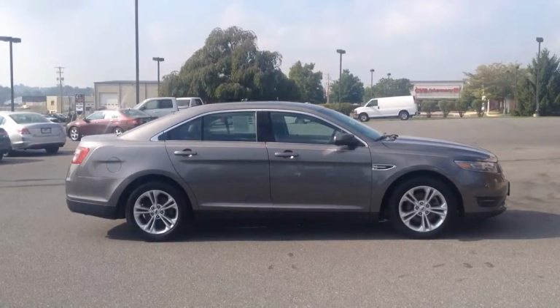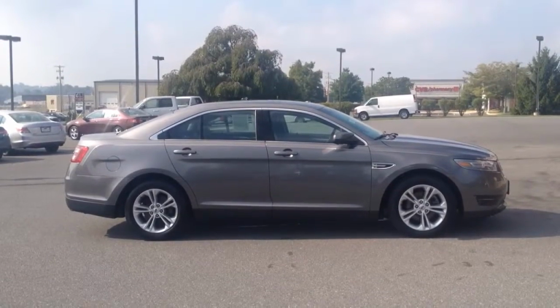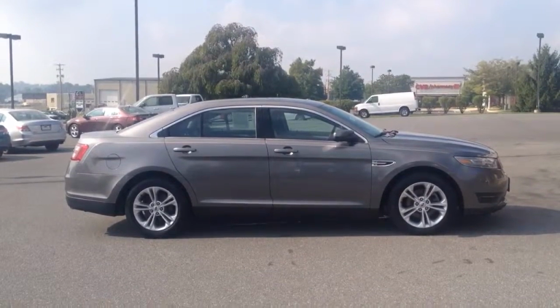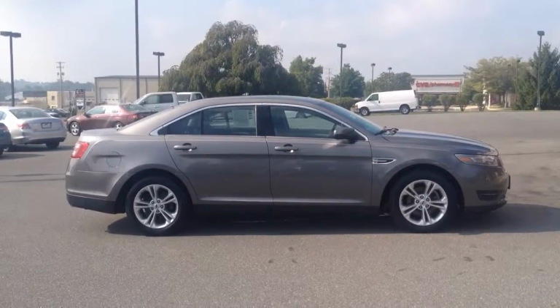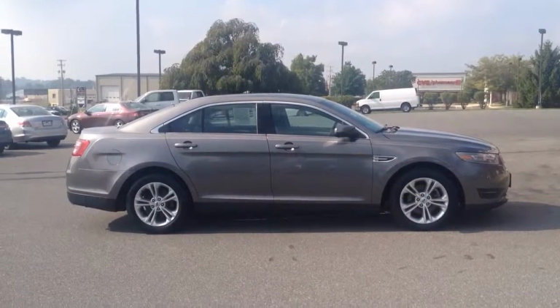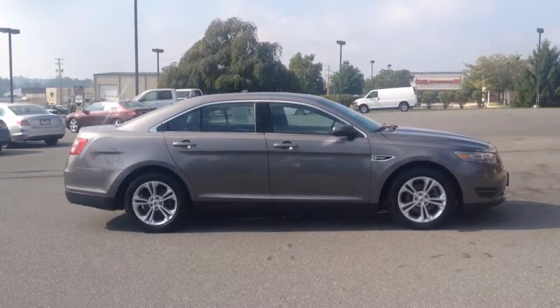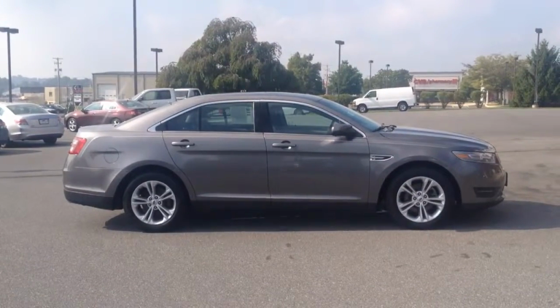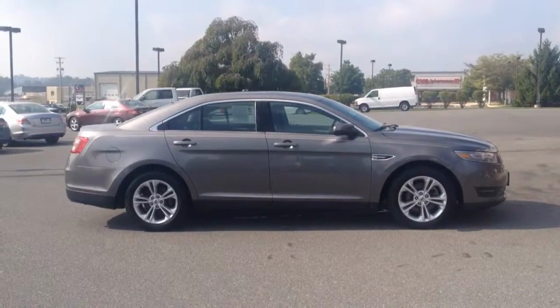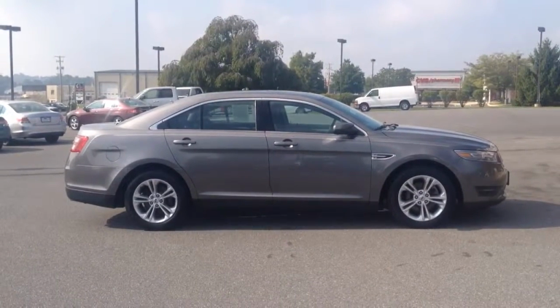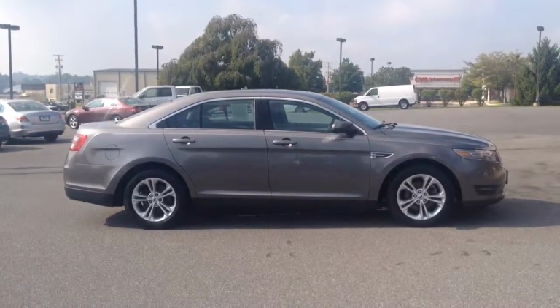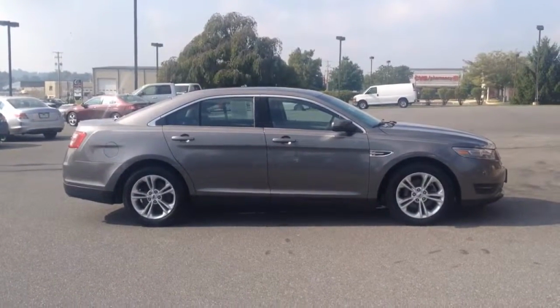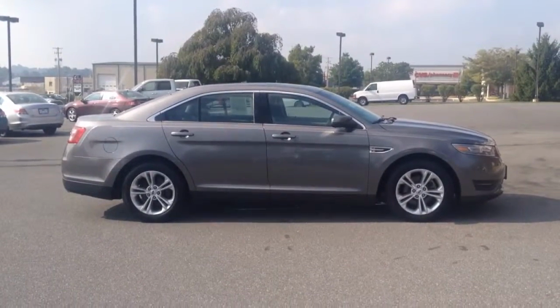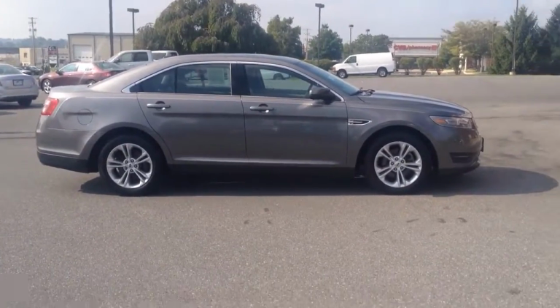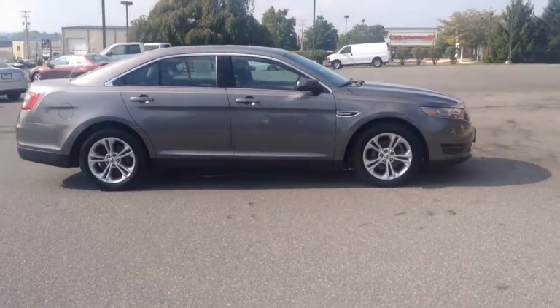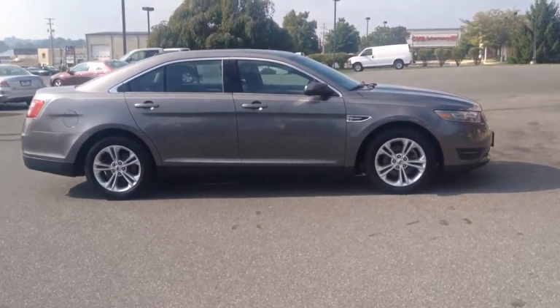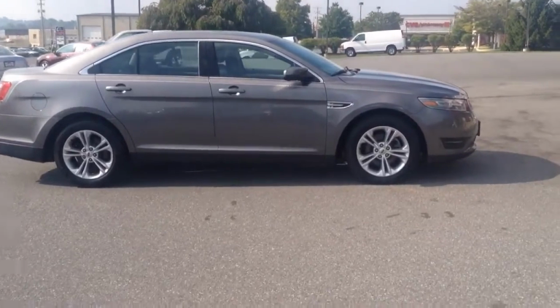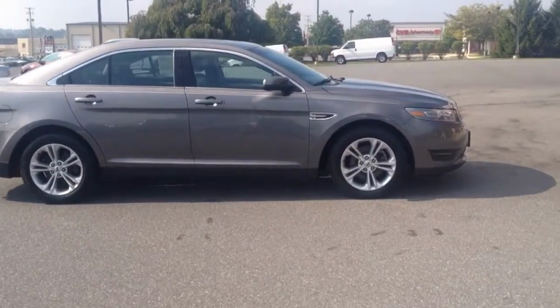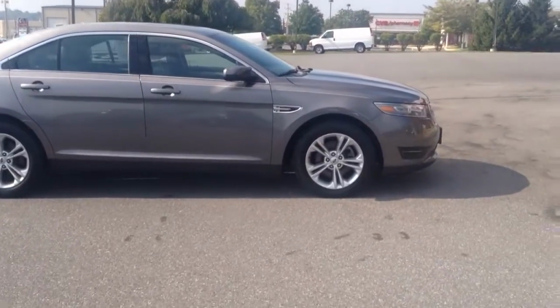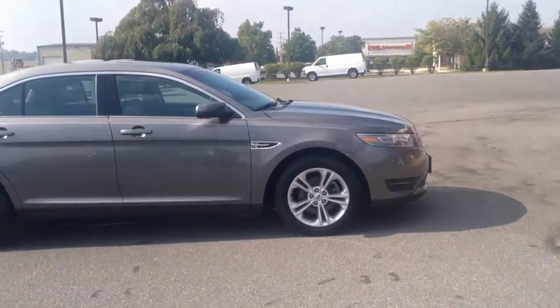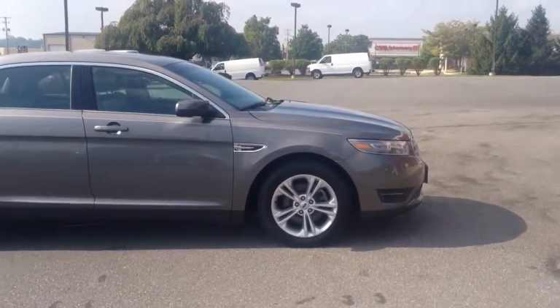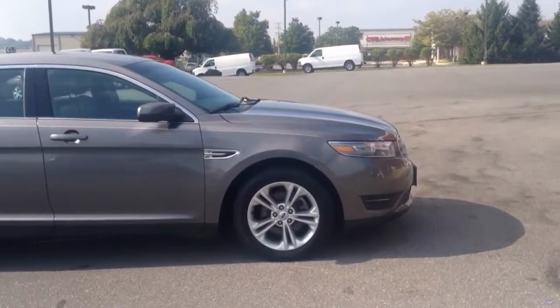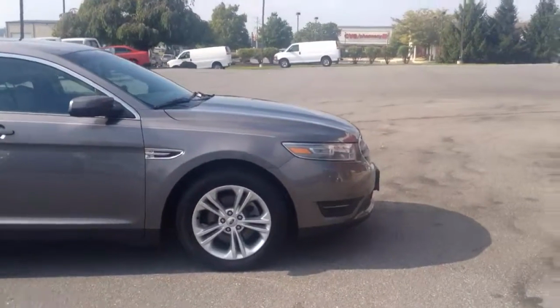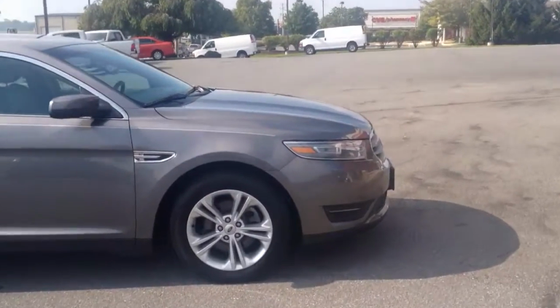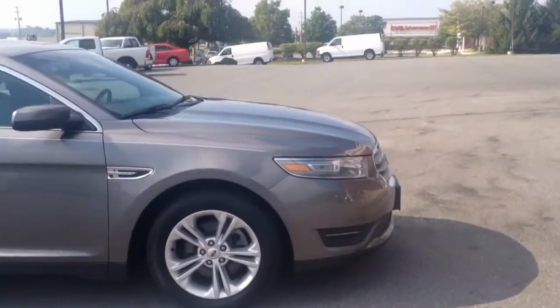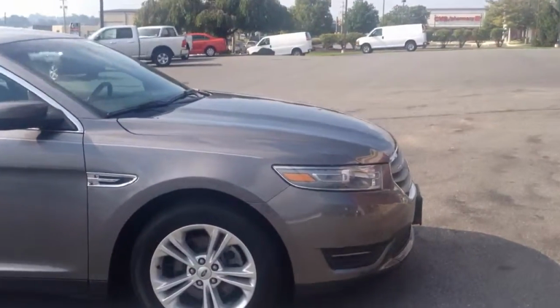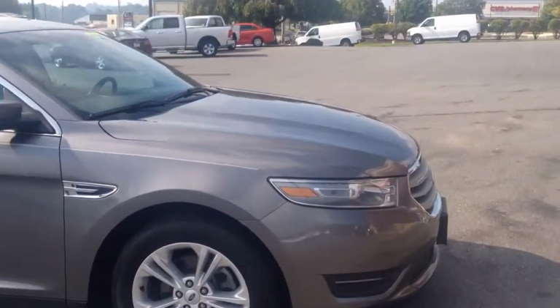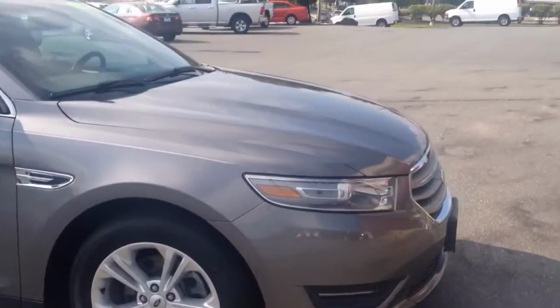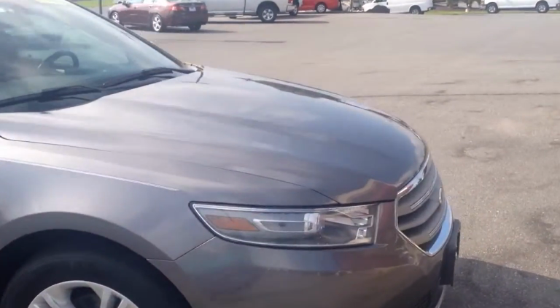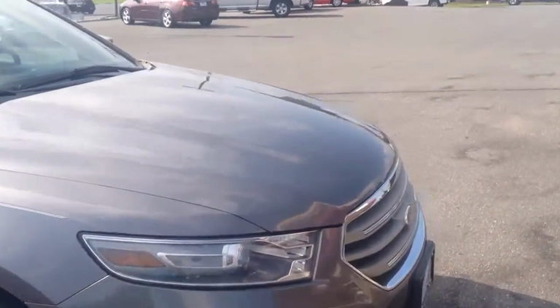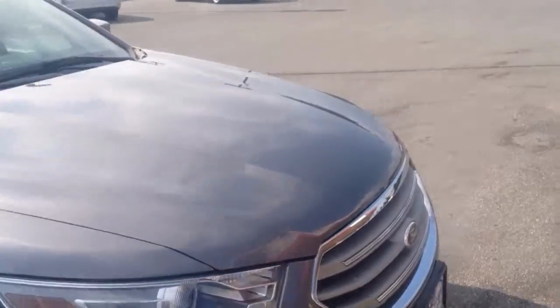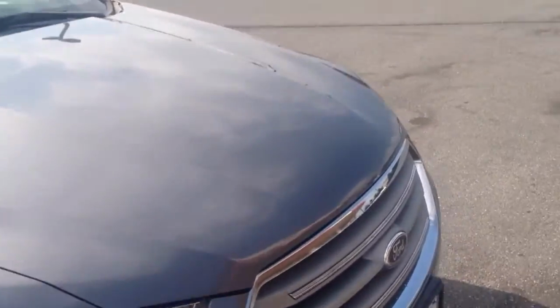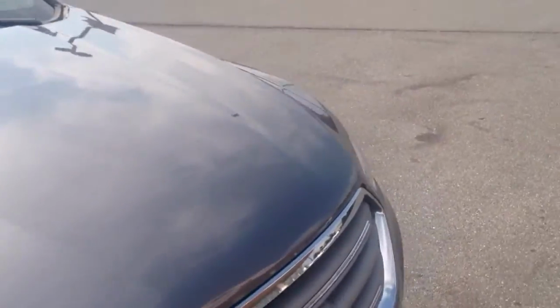Hello and welcome to Rocky Ridge Auto Sales here in Ephrata, Pennsylvania. We've been here selling quality used cars and trucks at low, no hassle, market-driven prices since 1979. My name is Jesse. I'm one of the salesmen here.